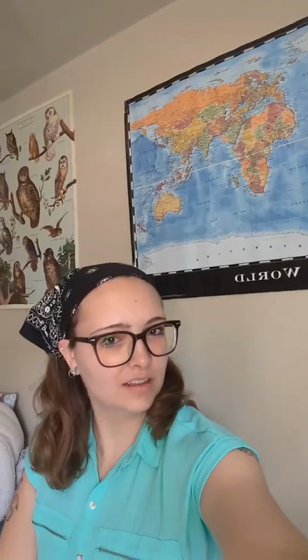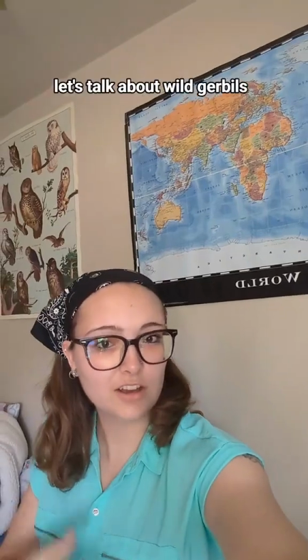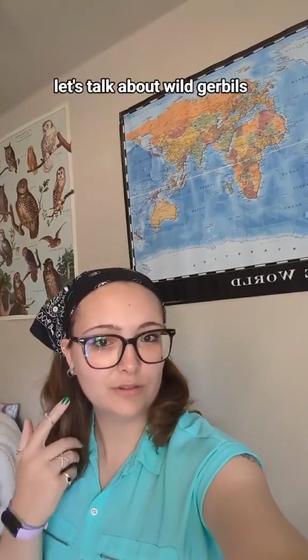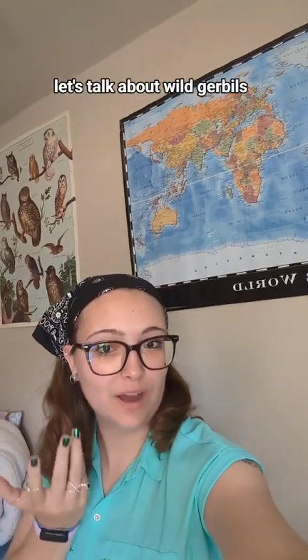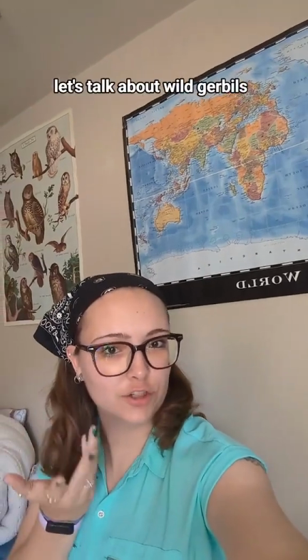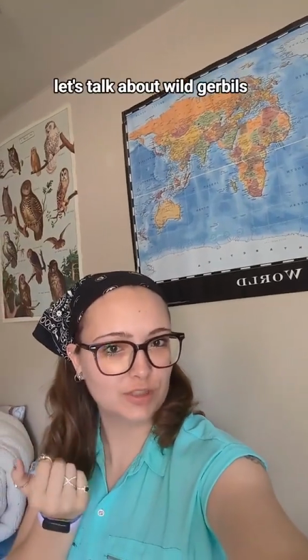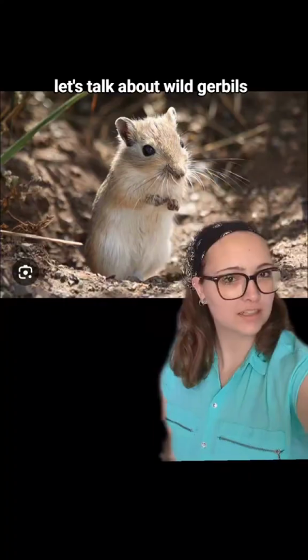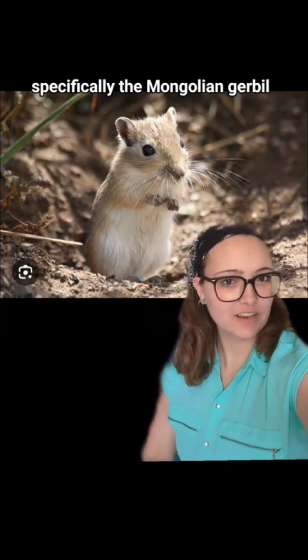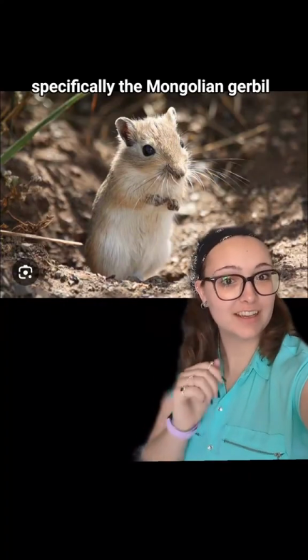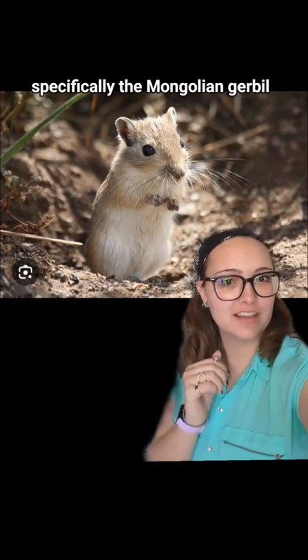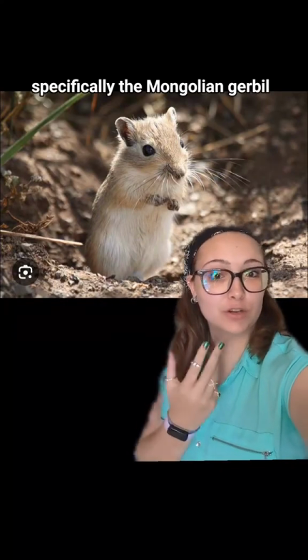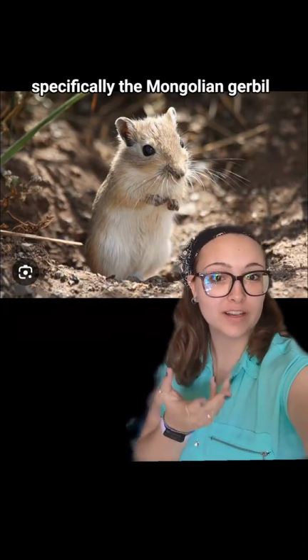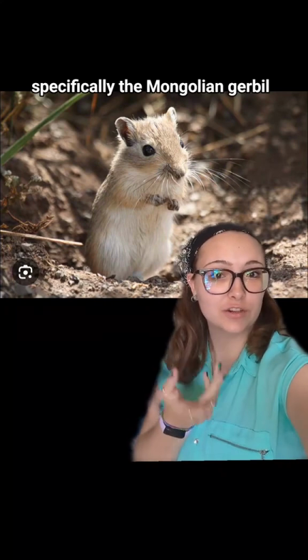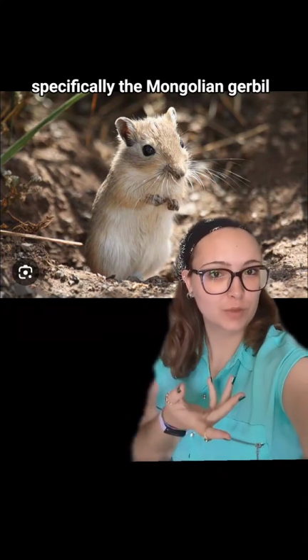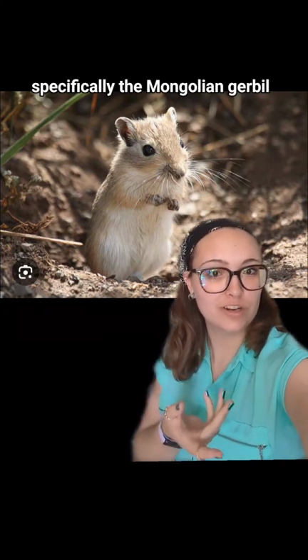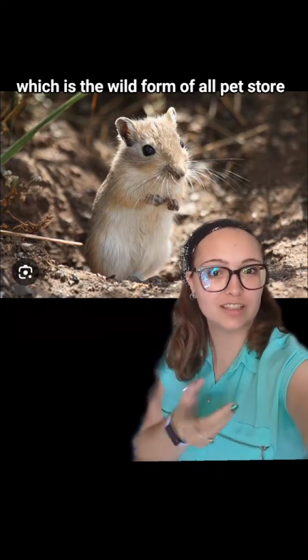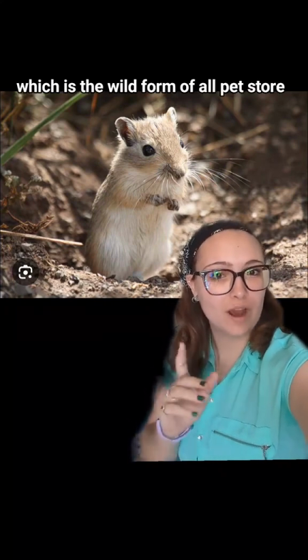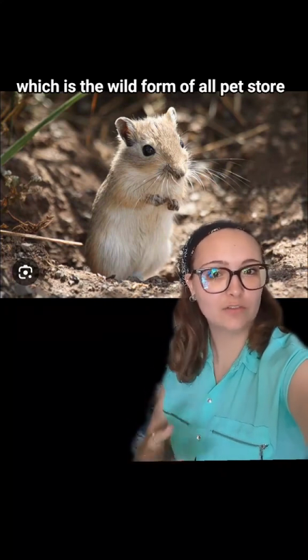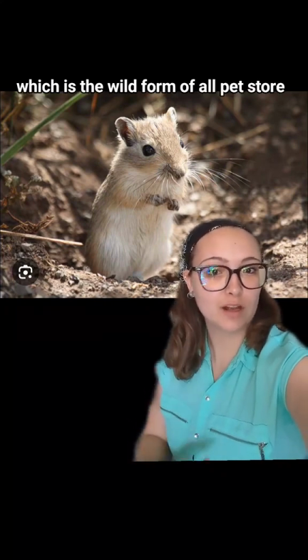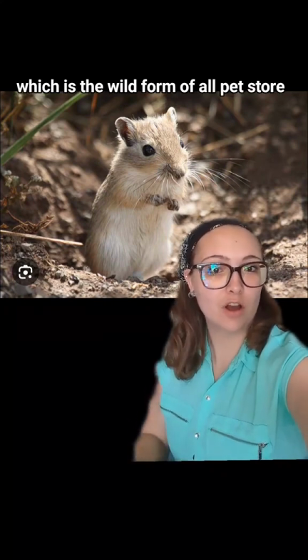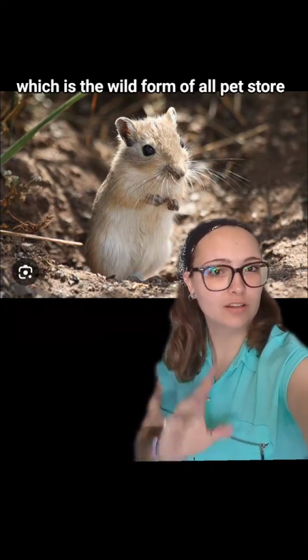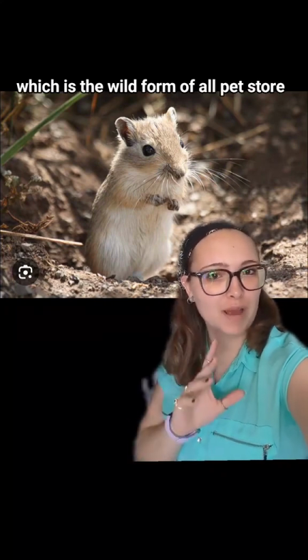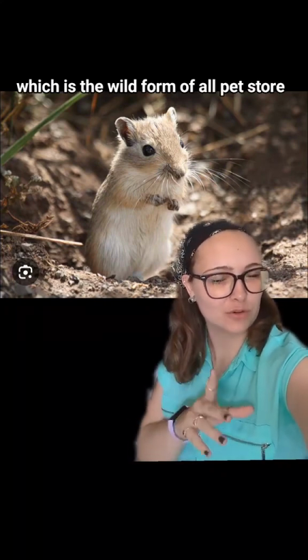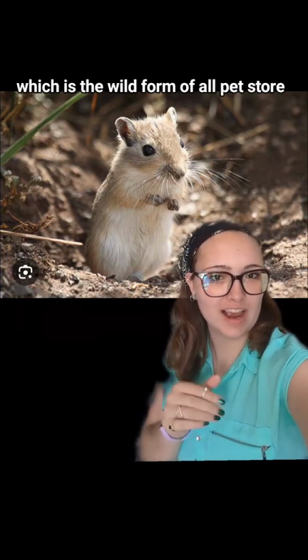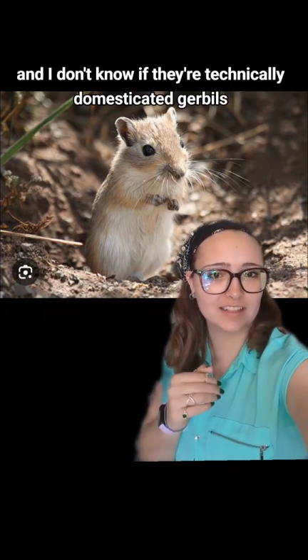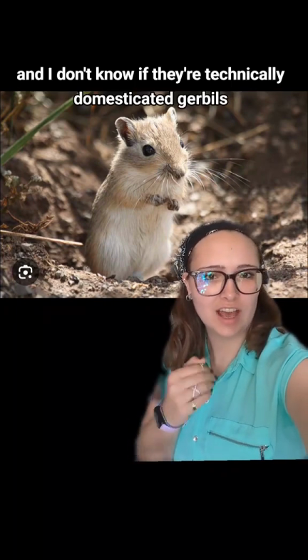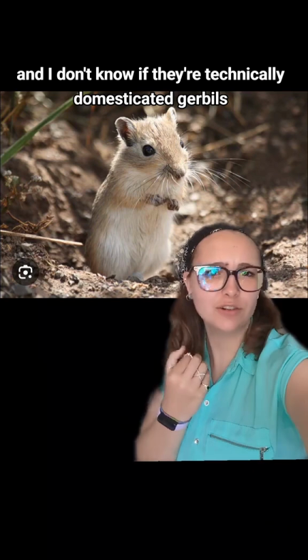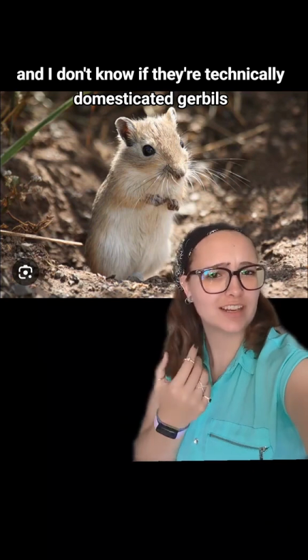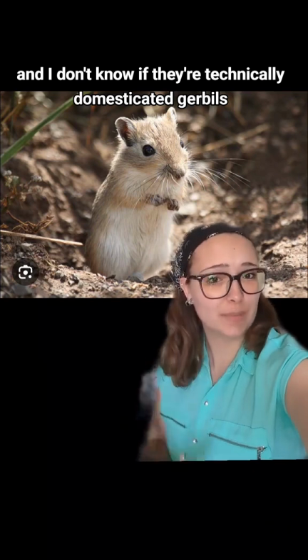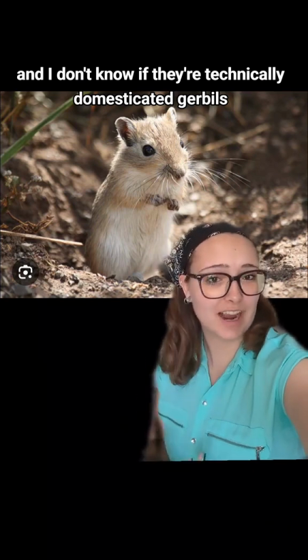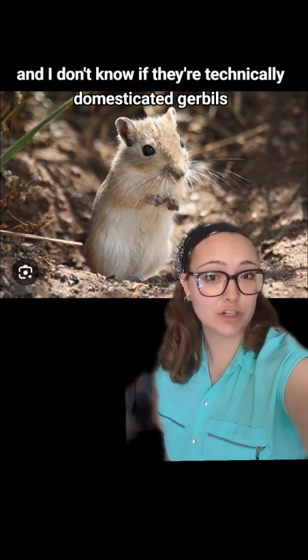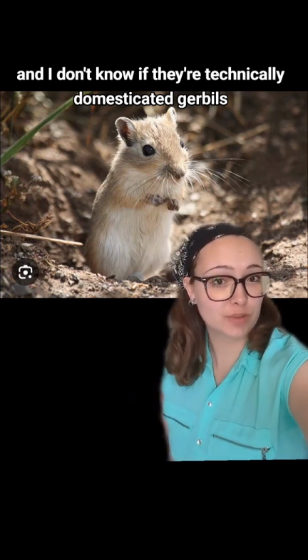Let's talk about wild gerbils. Specifically, the Mongolian gerbil, which is the wild form of all pet store and — I don't know if they're technically domesticated — gerbils.